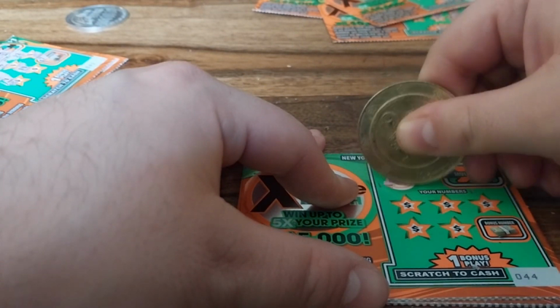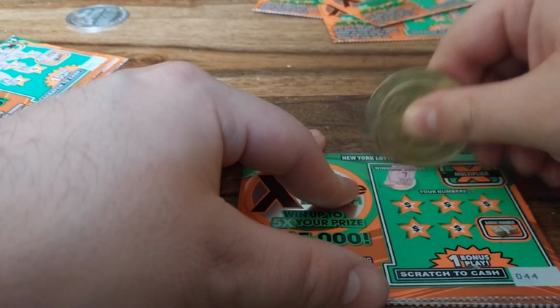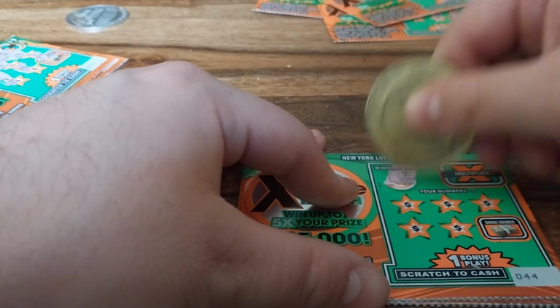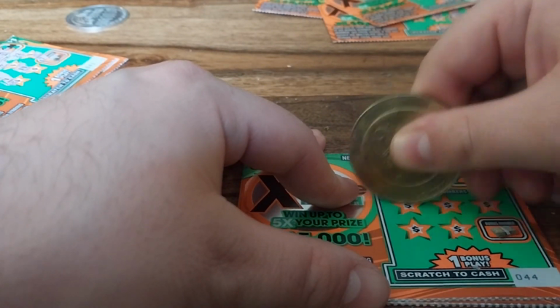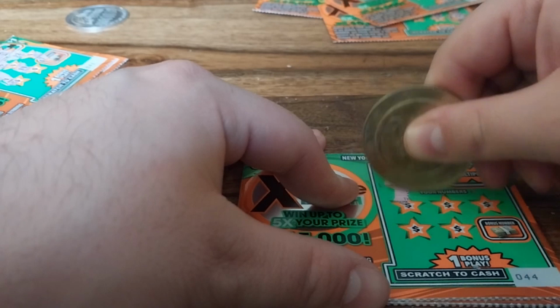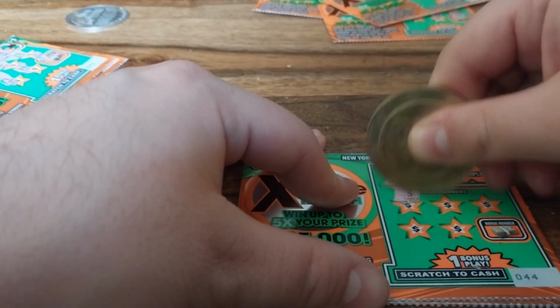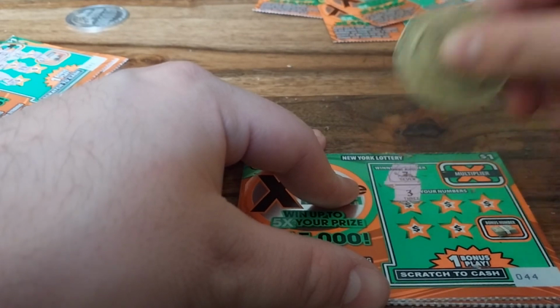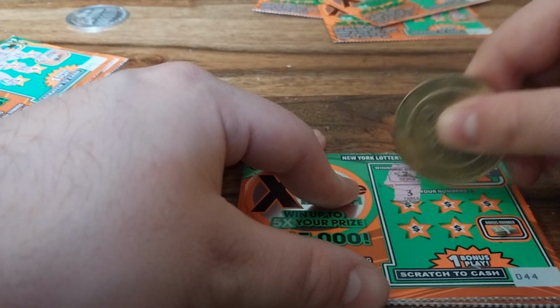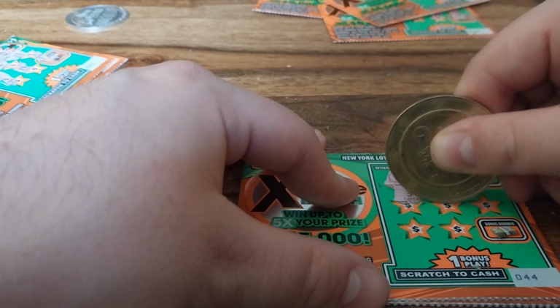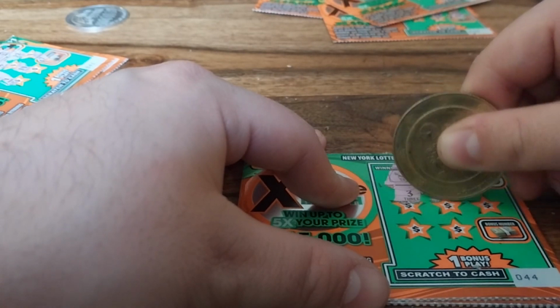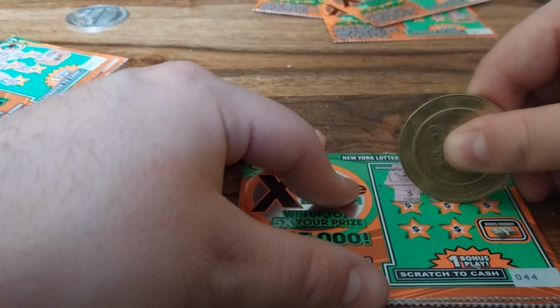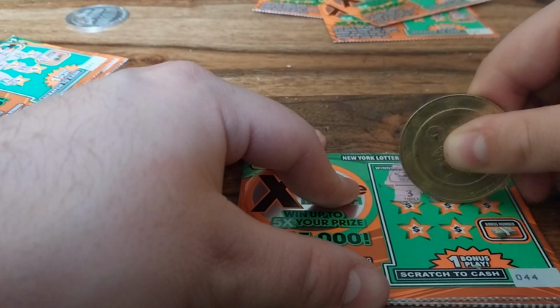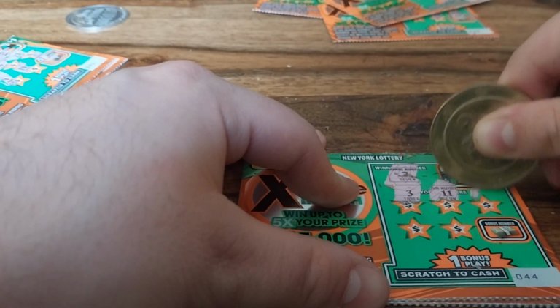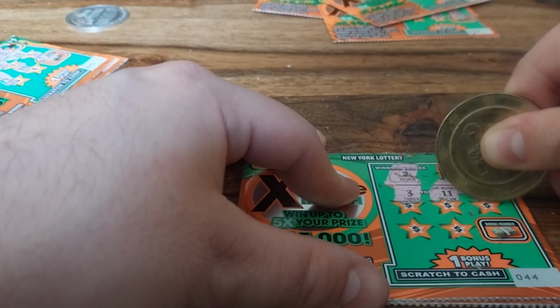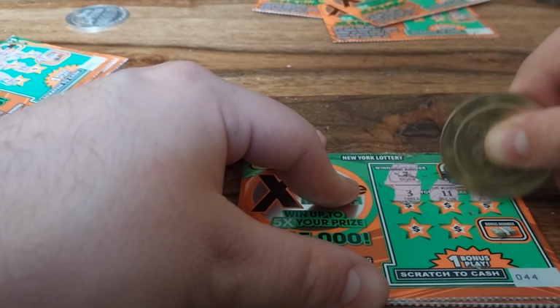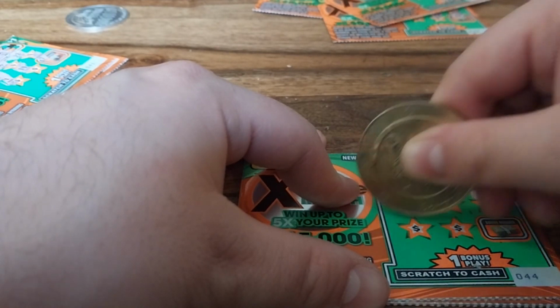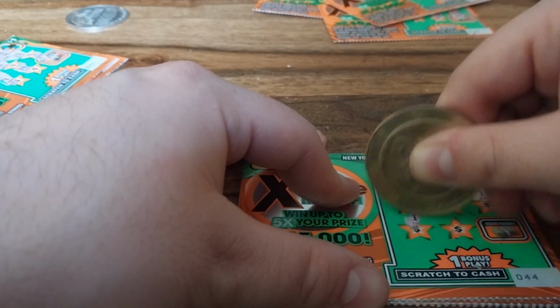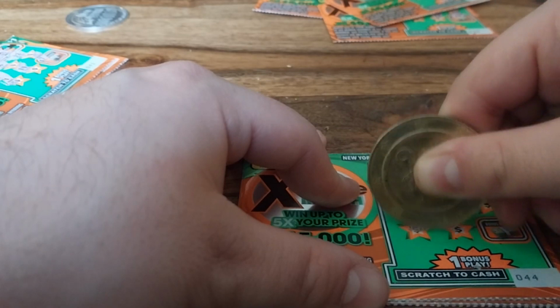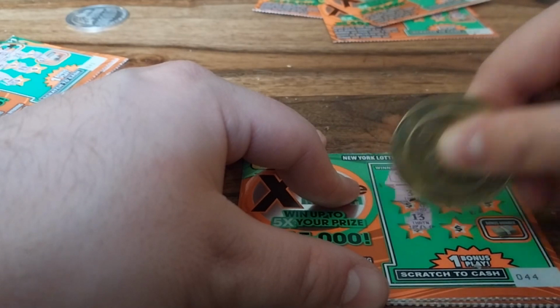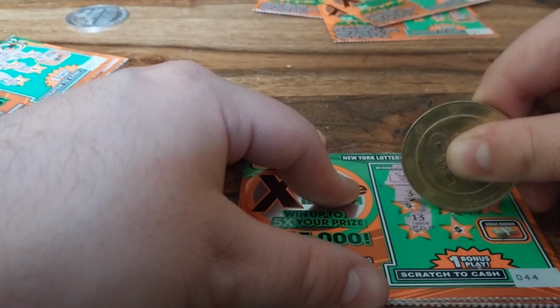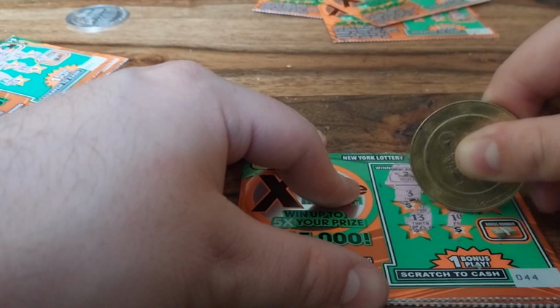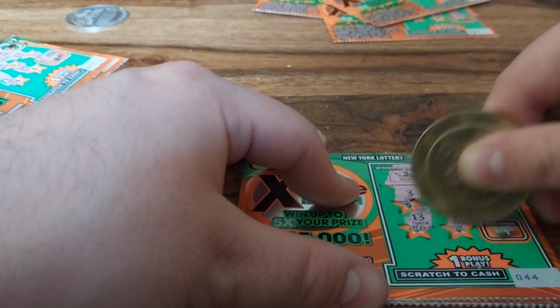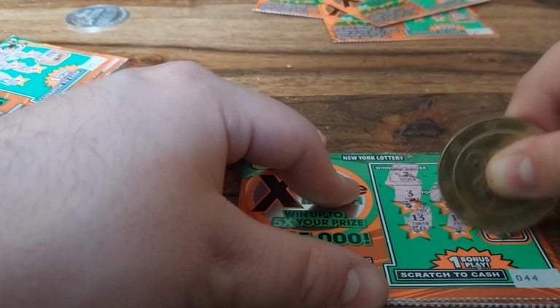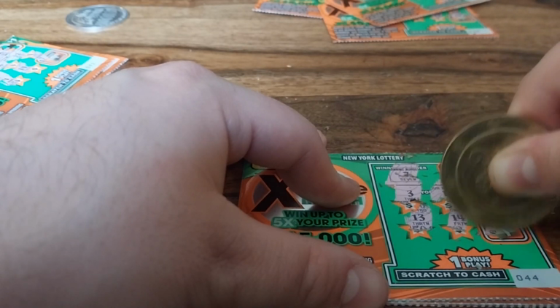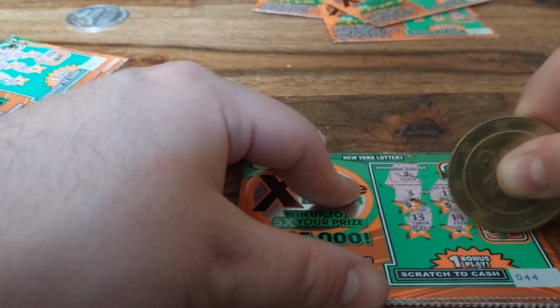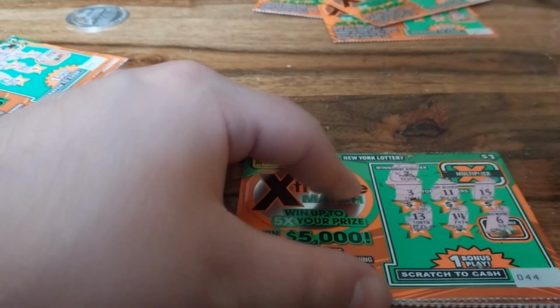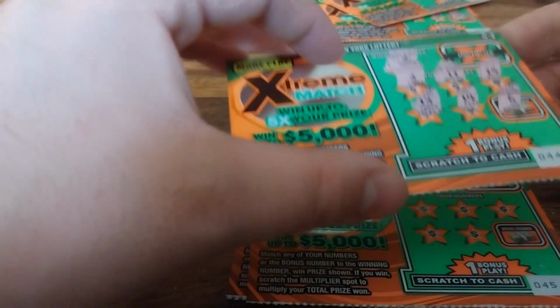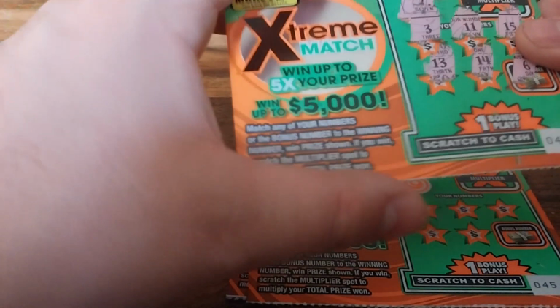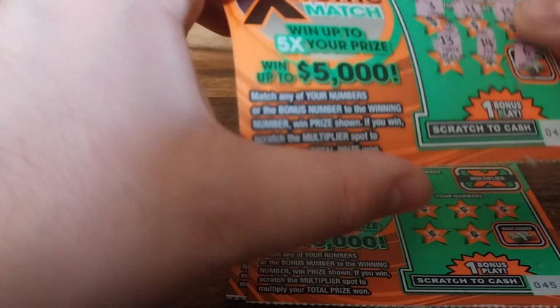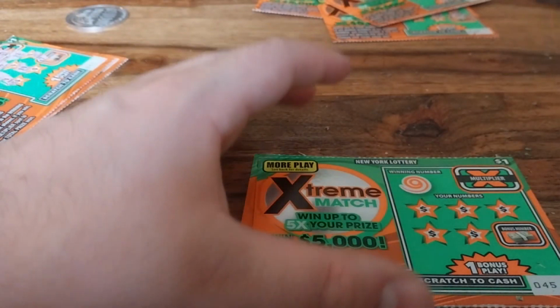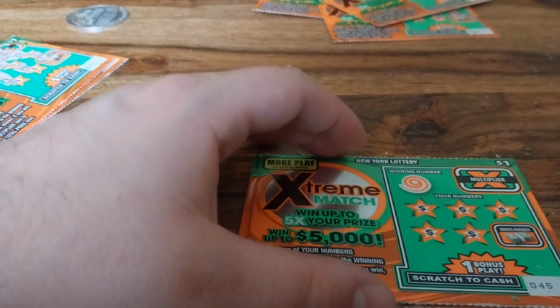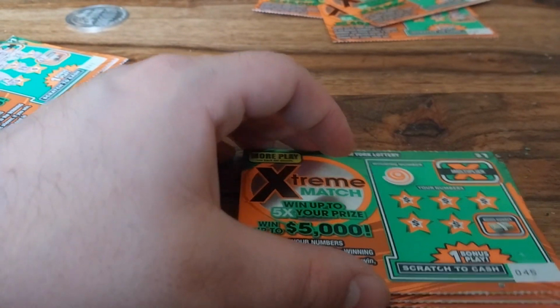We got 7 as the winning number here. Numbers are 3, 11, 15, 13, 14, and 6. So nothing new on that one.